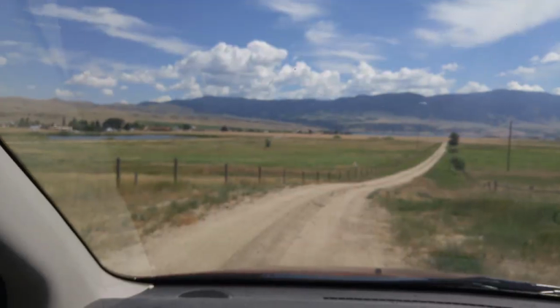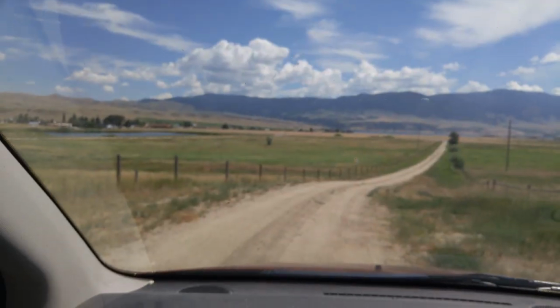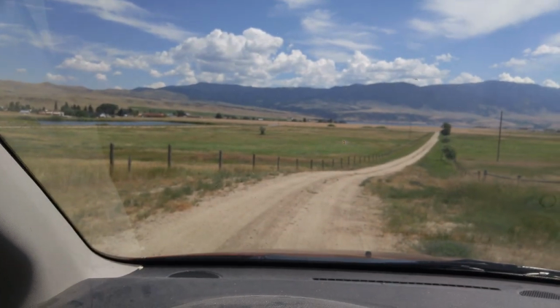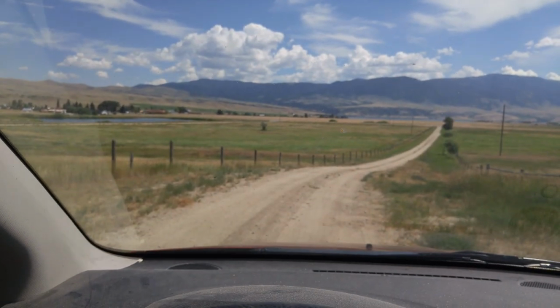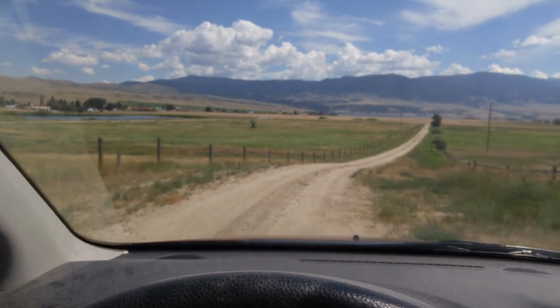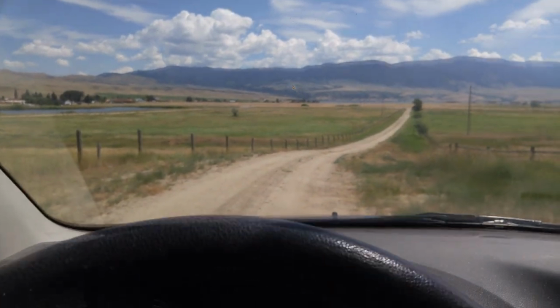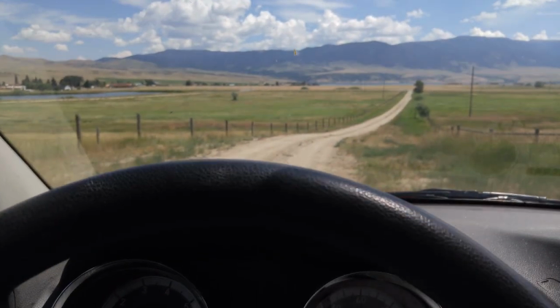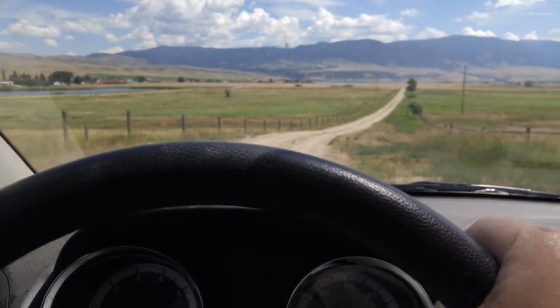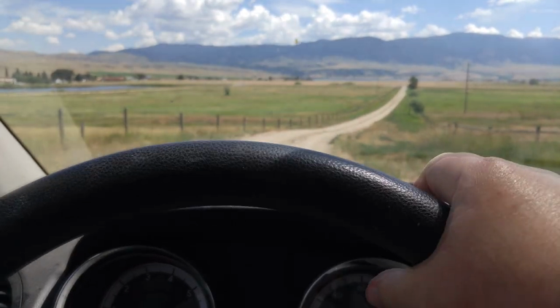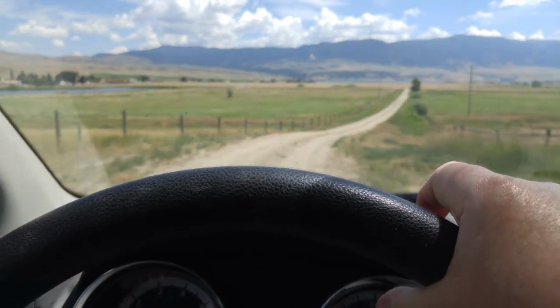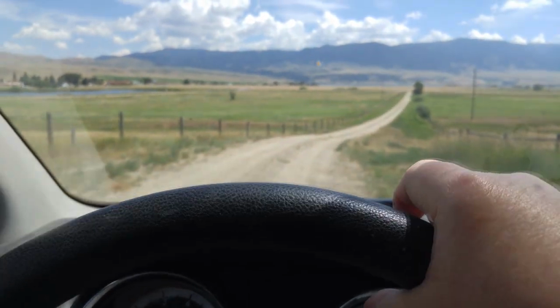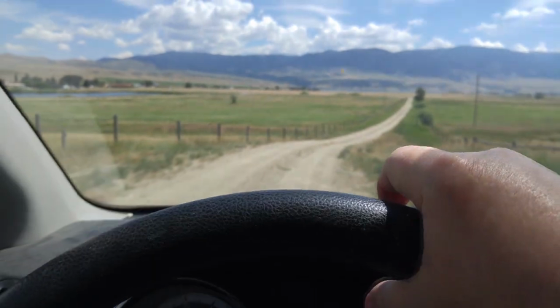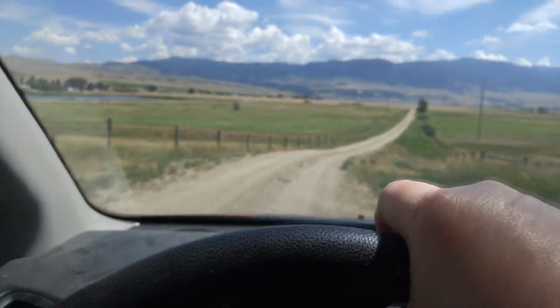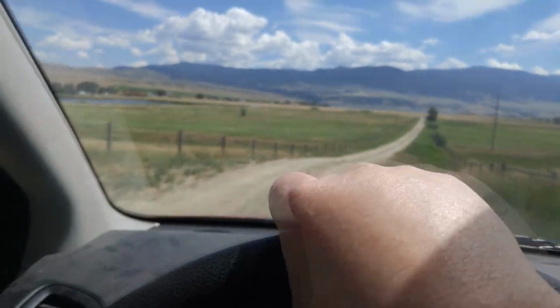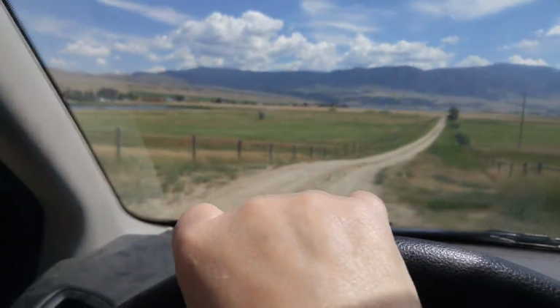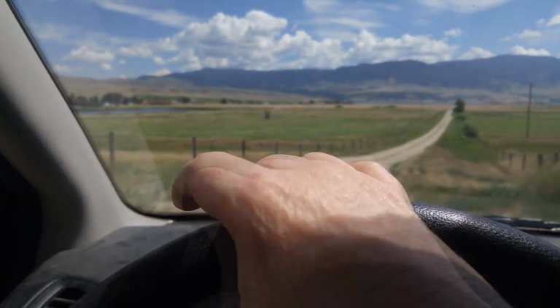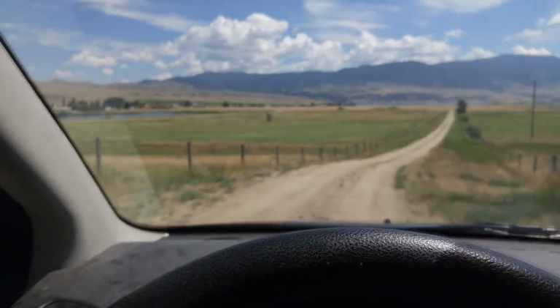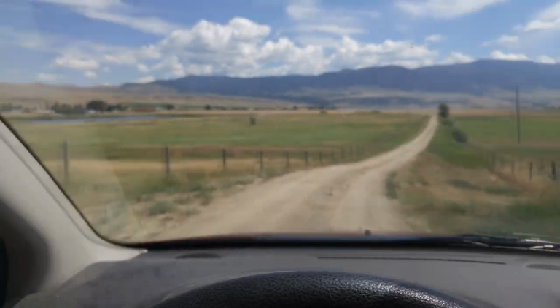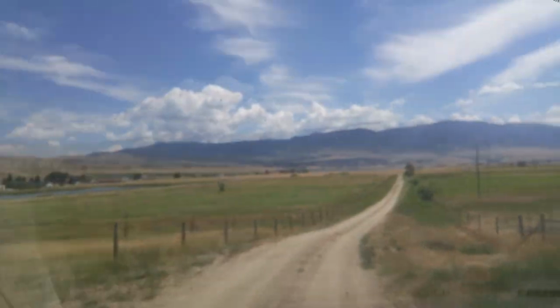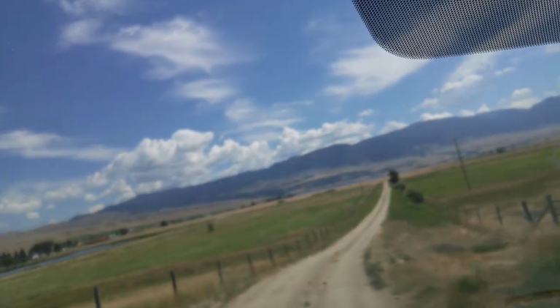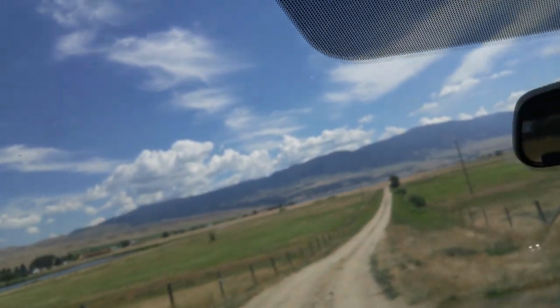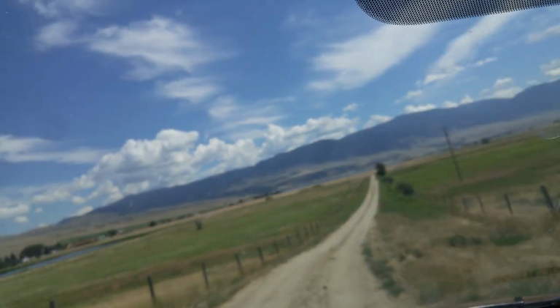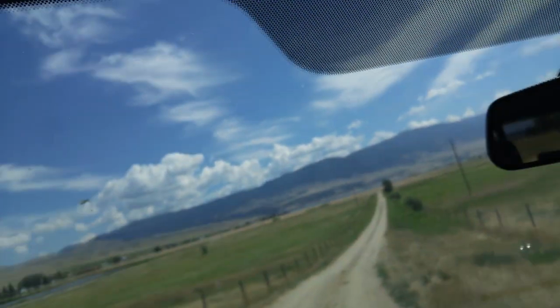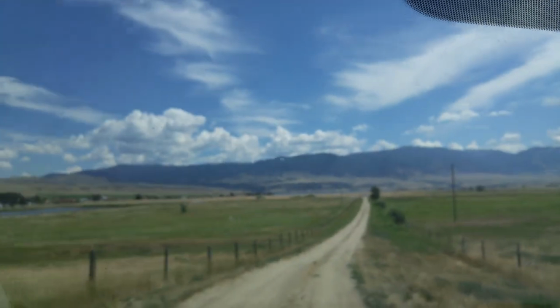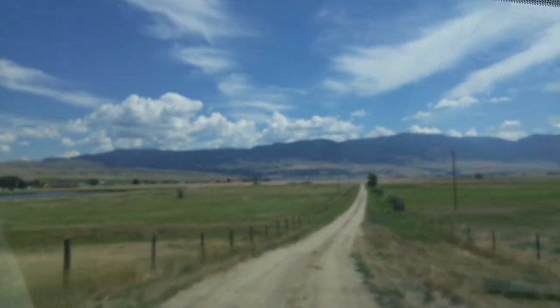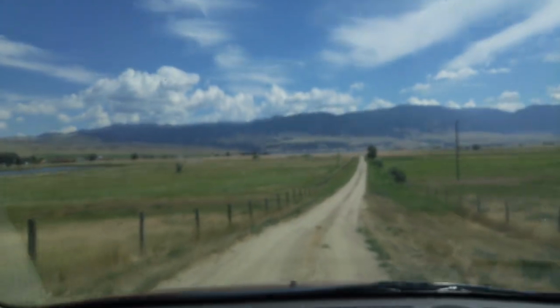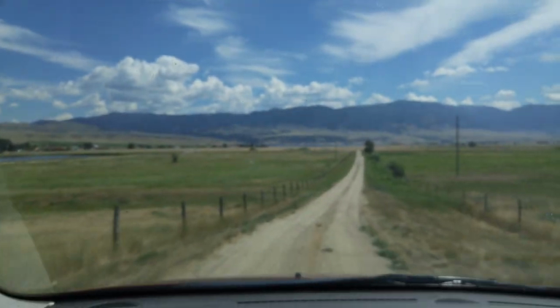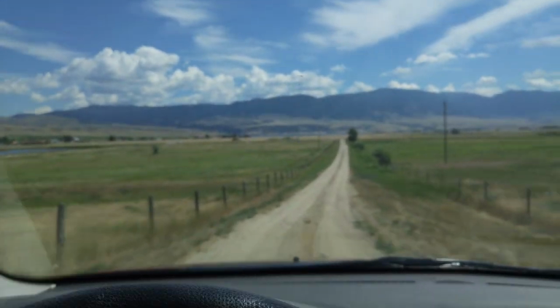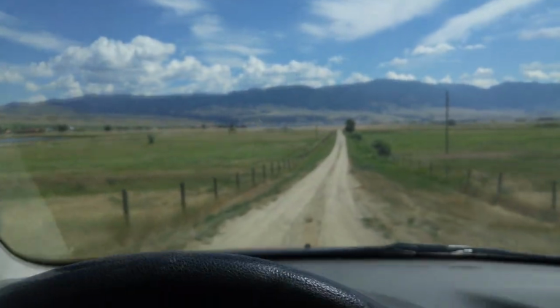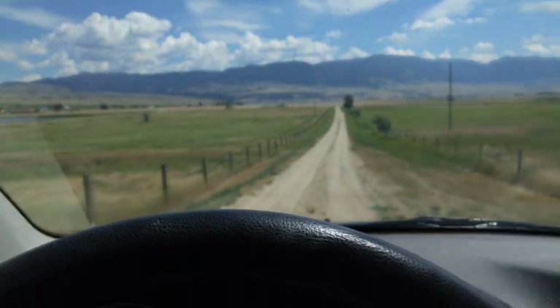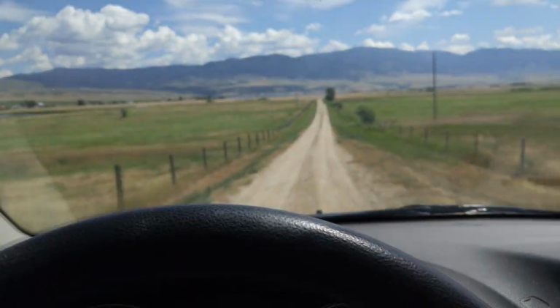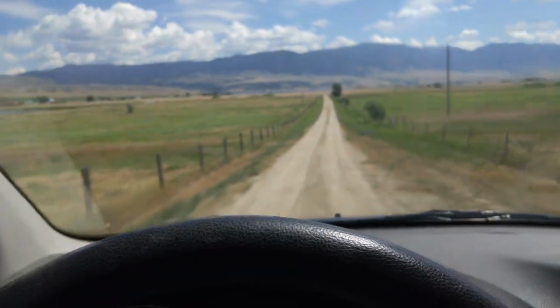I'm headed down the hill from Todd Connor's studio — he wanted me to take a look at a couple of his paintings he's doing, a couple of commissions, and get my opinion.